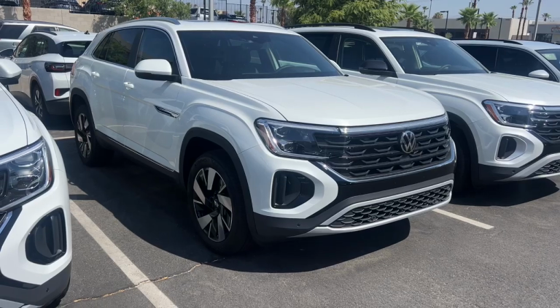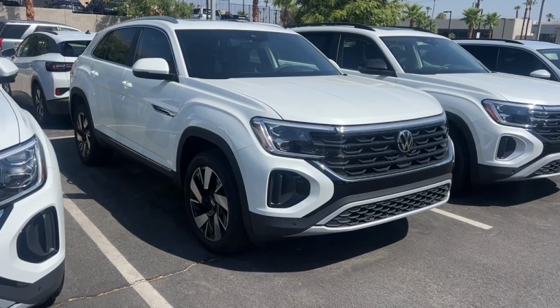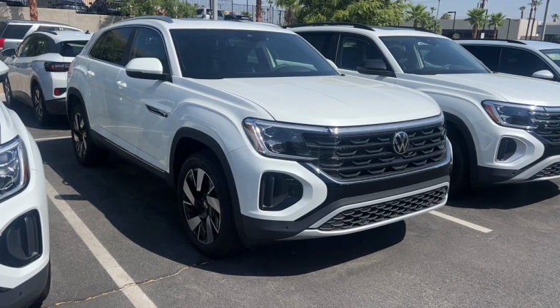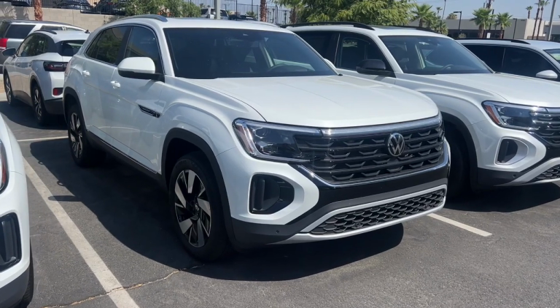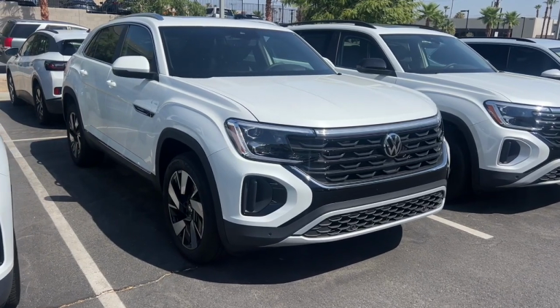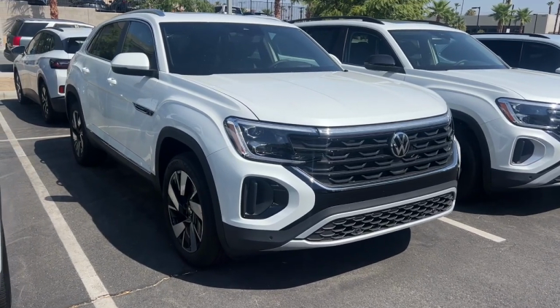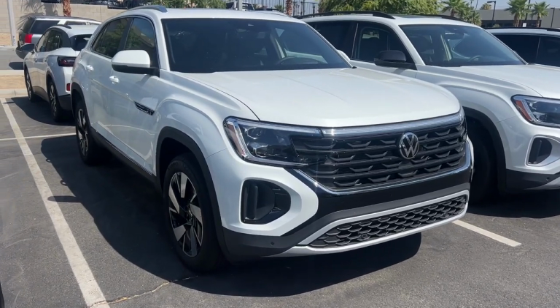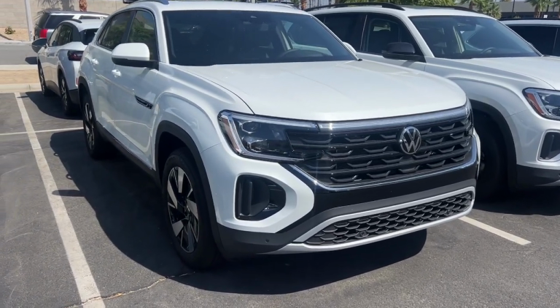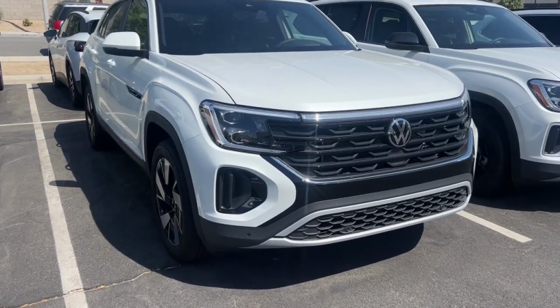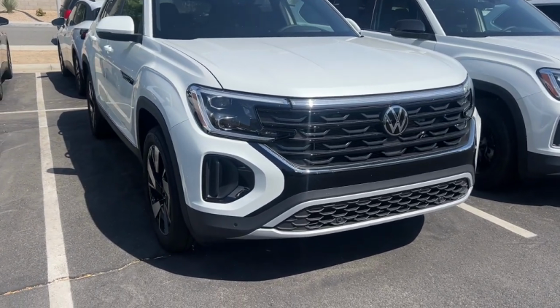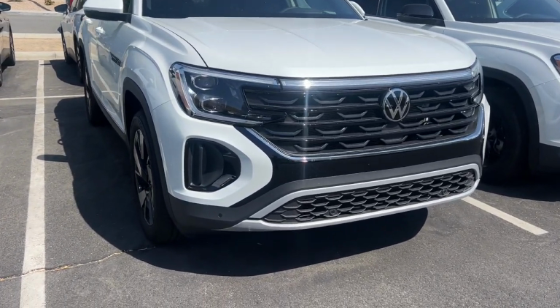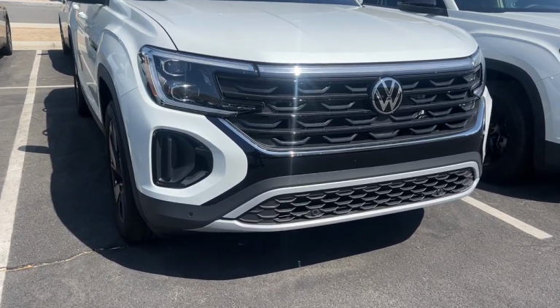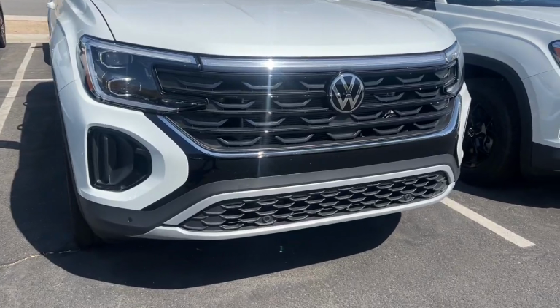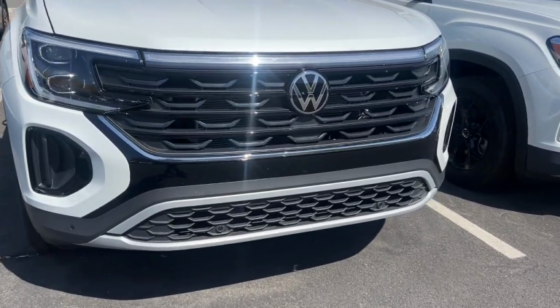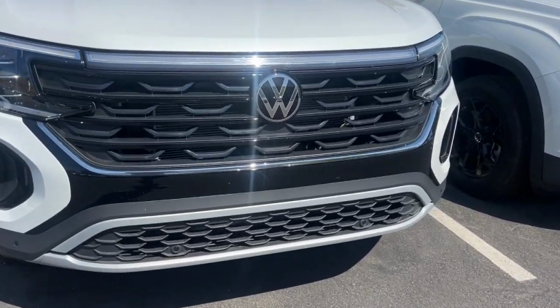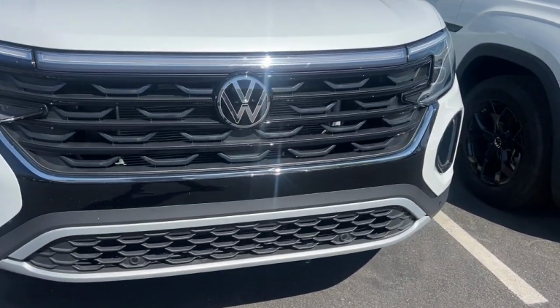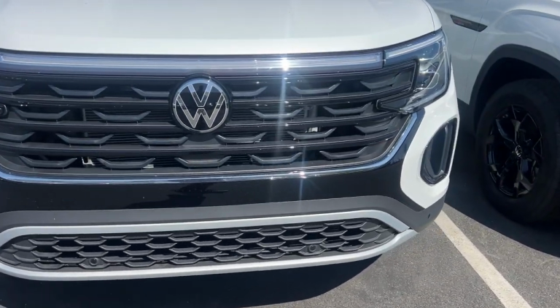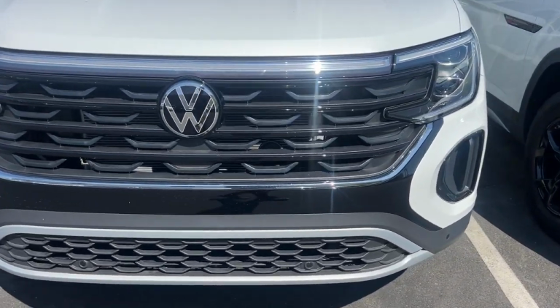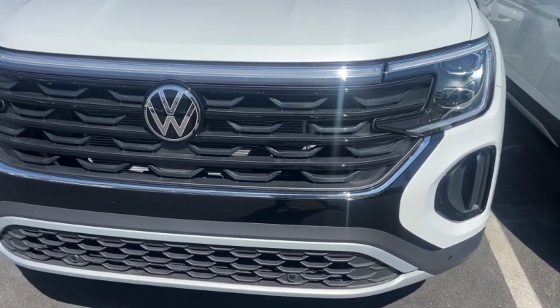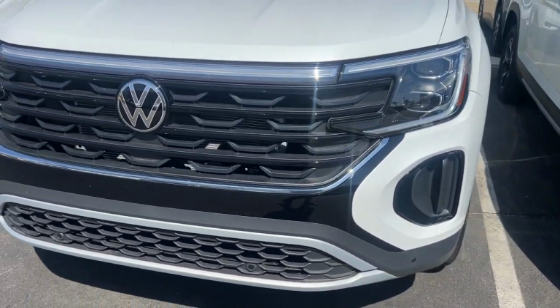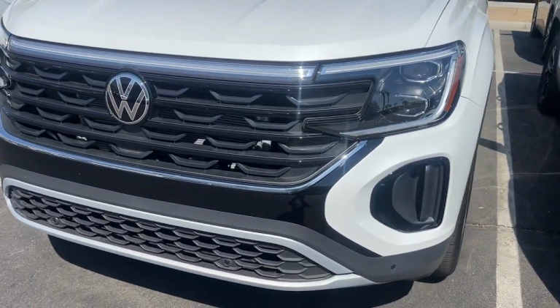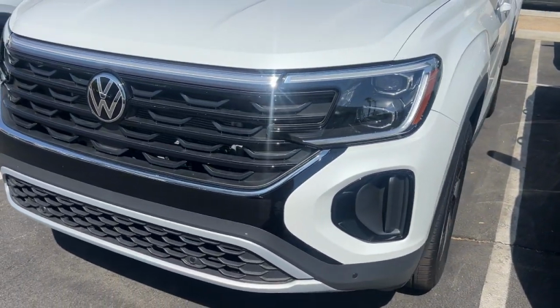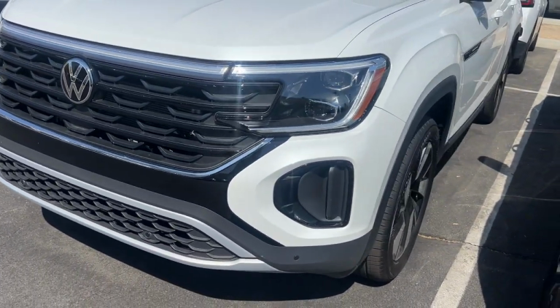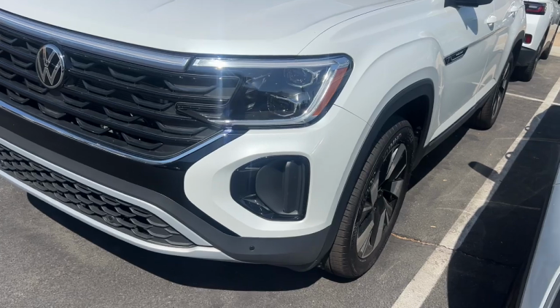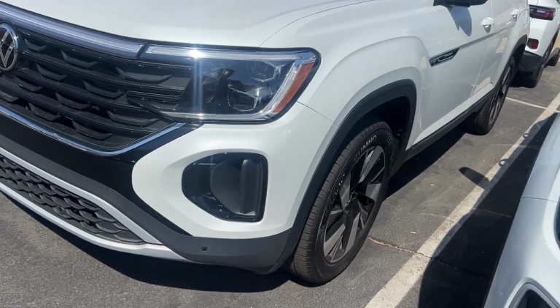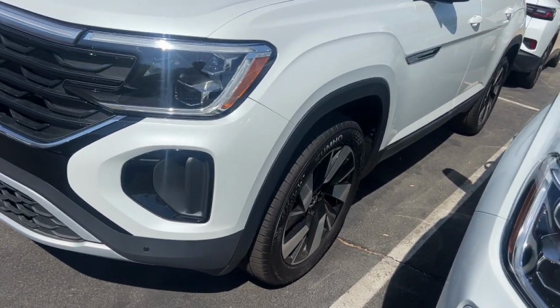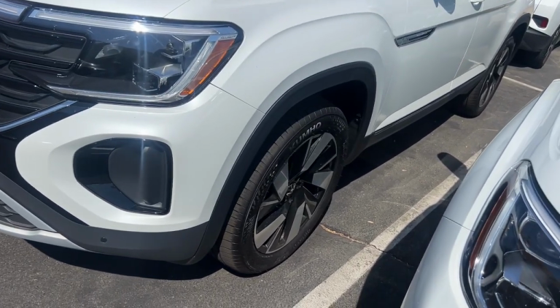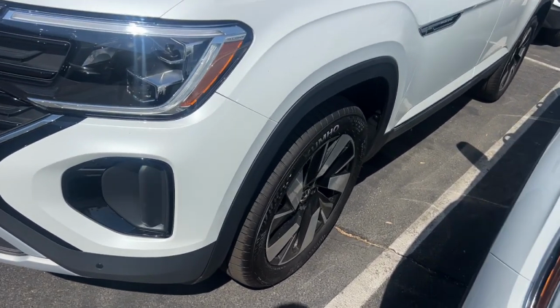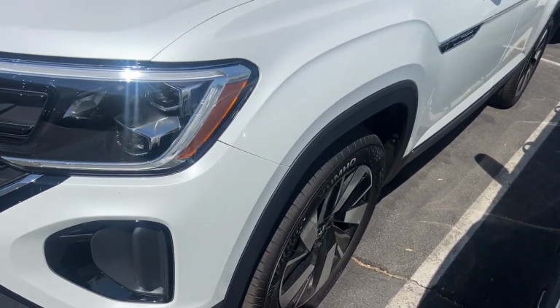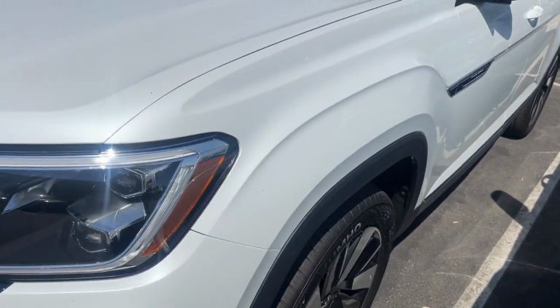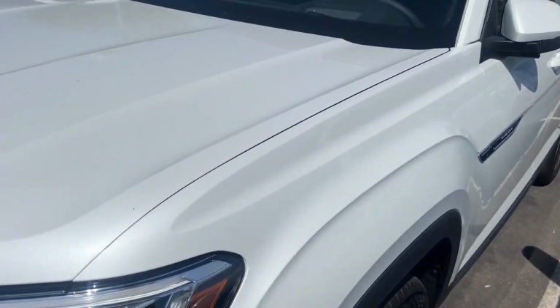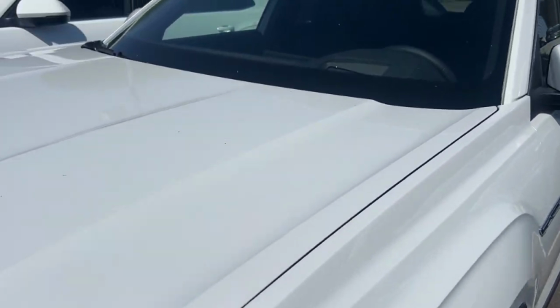This could be the car for you. The 2024 Volkswagen Atlas Cross Sport. Here's a boldly styled Volkswagen Atlas Cross Sport, the muscular midsize crossover that prioritizes performance and tech-savvy passenger amenities.